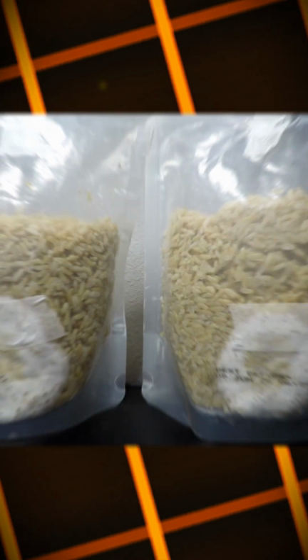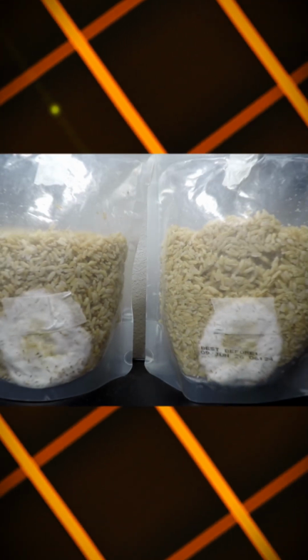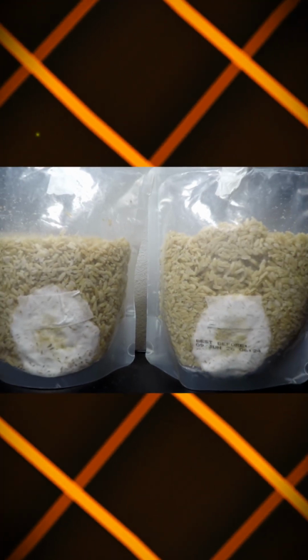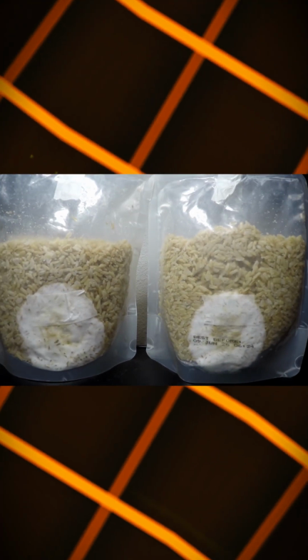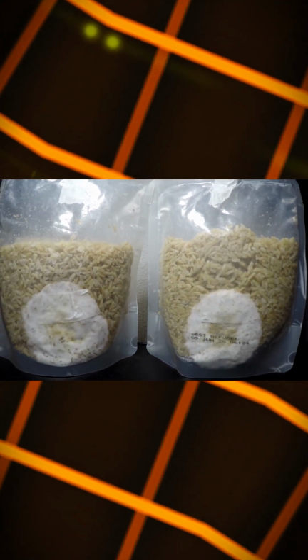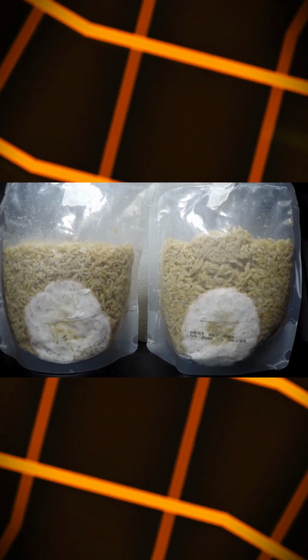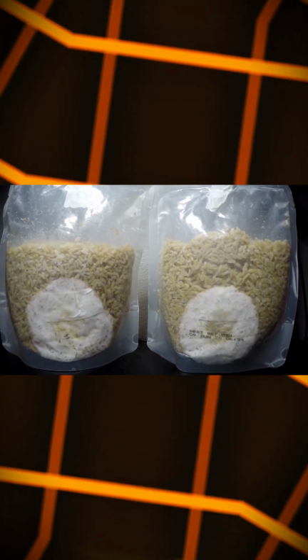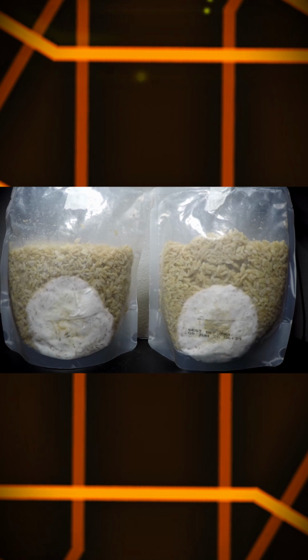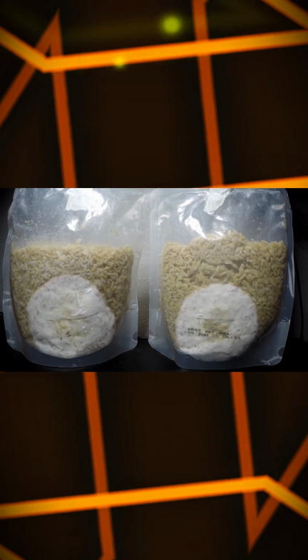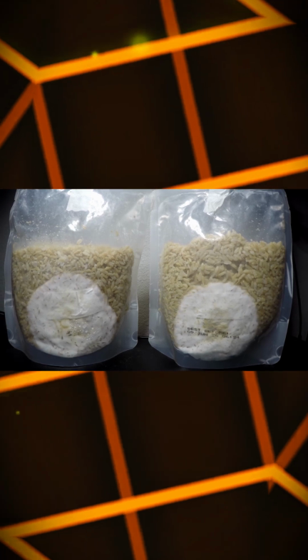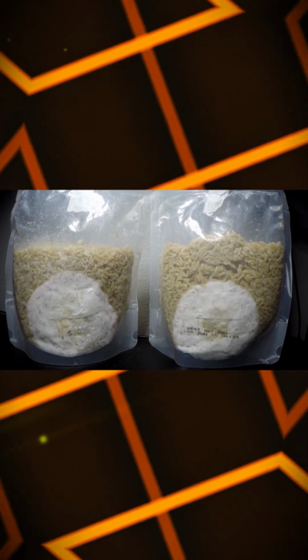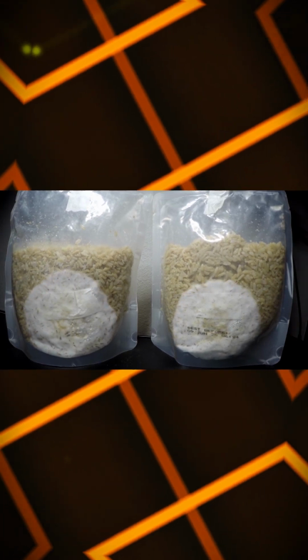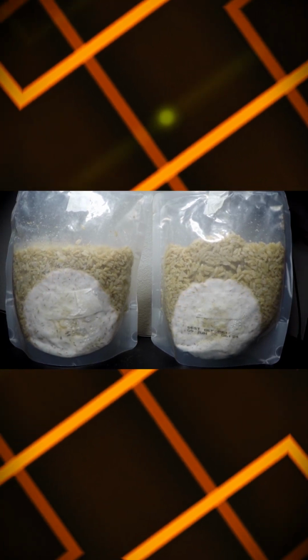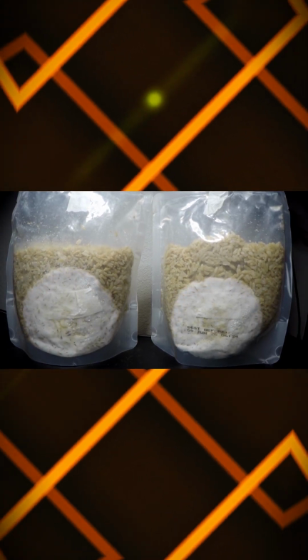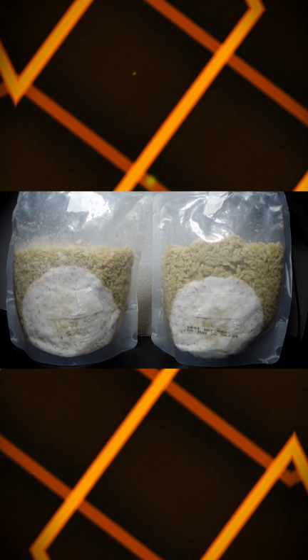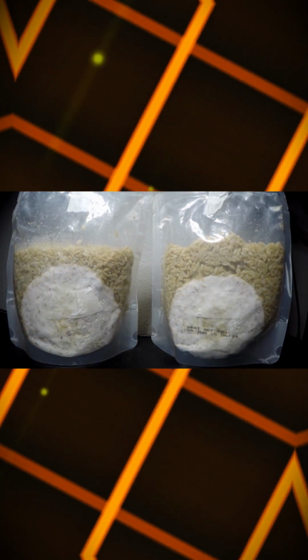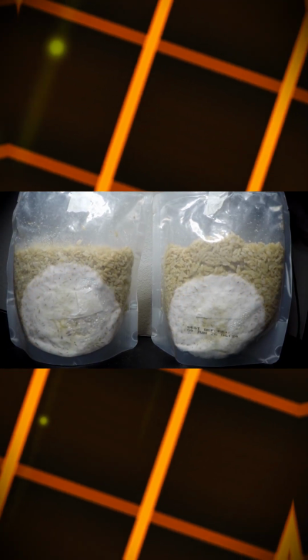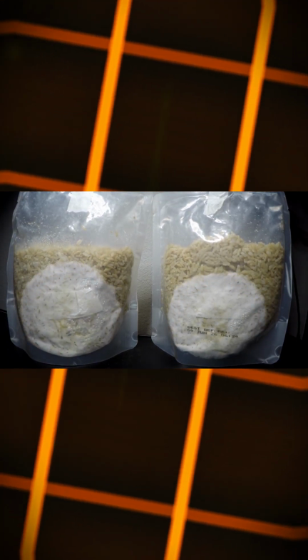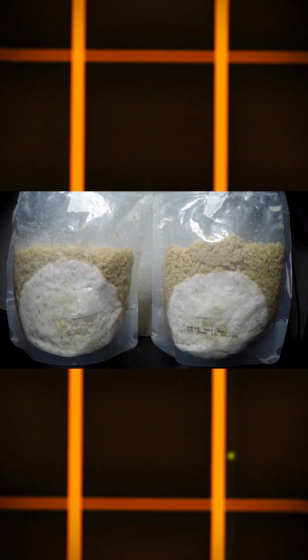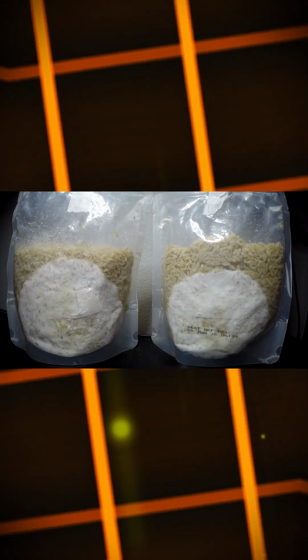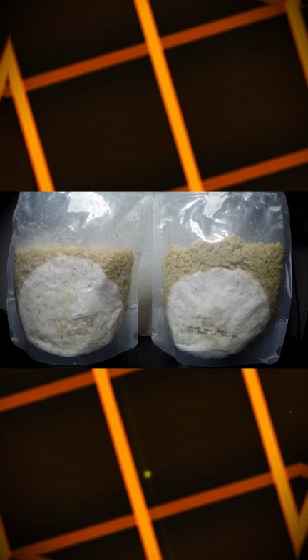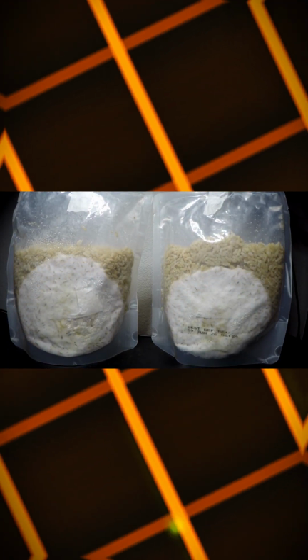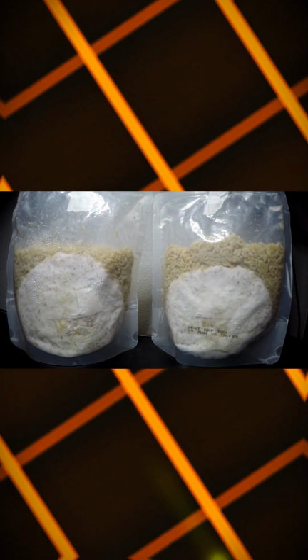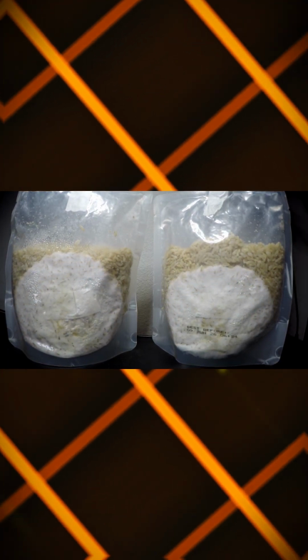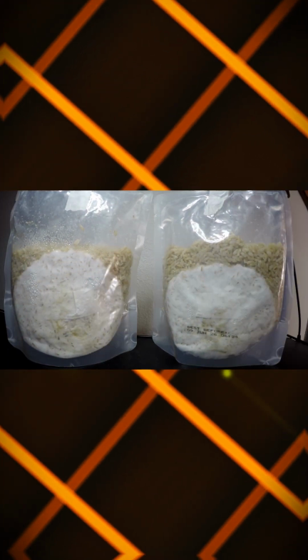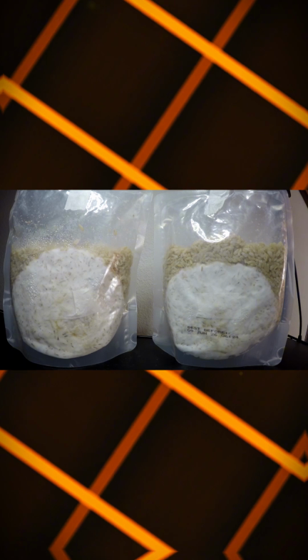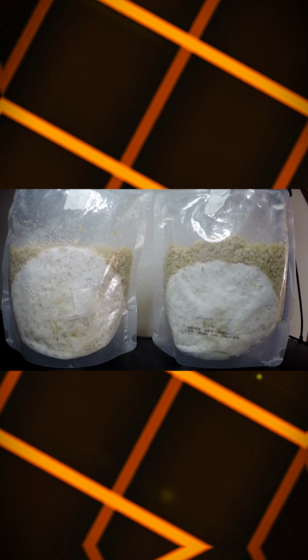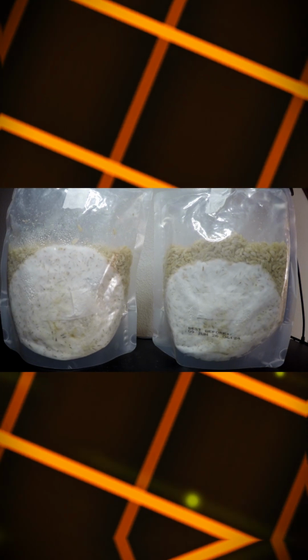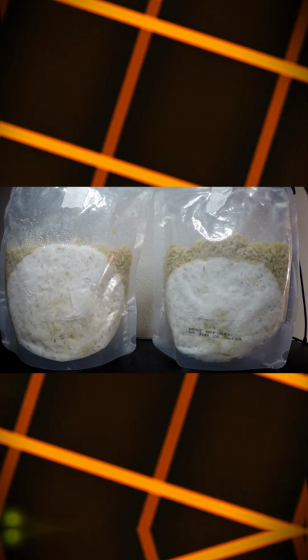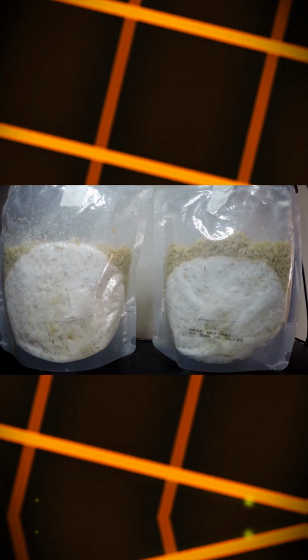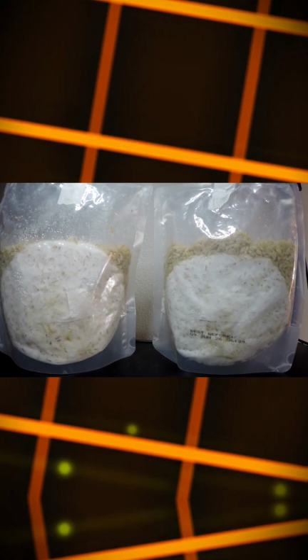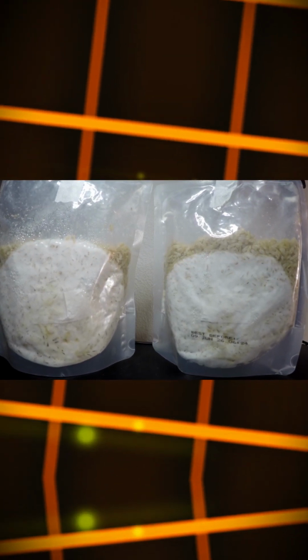Next, I placed the bags in a dark, warm environment and let them colonize. I didn't even need to perform a break-and-shake or squish-and-mix, as we like to call it in the 90-second rice world.